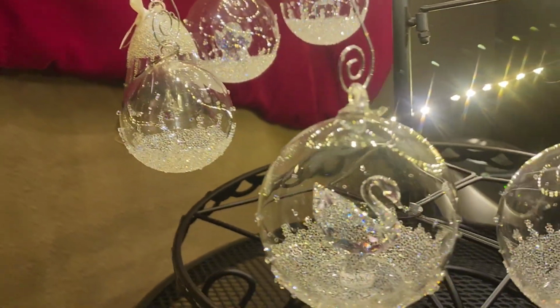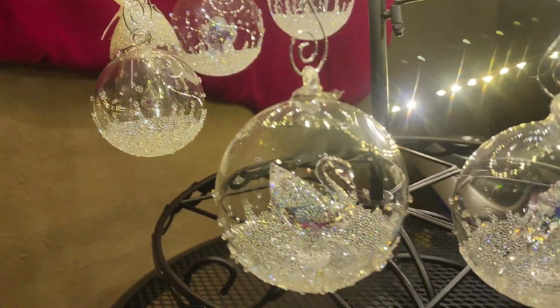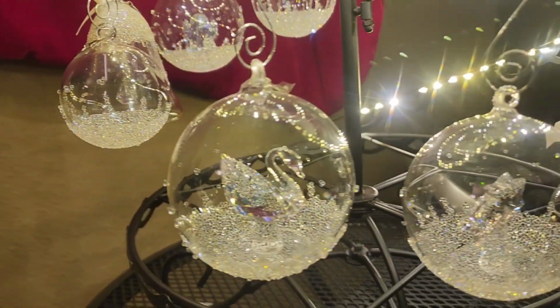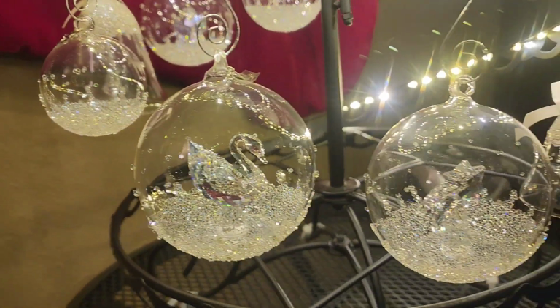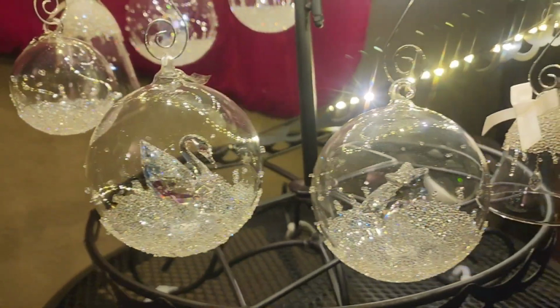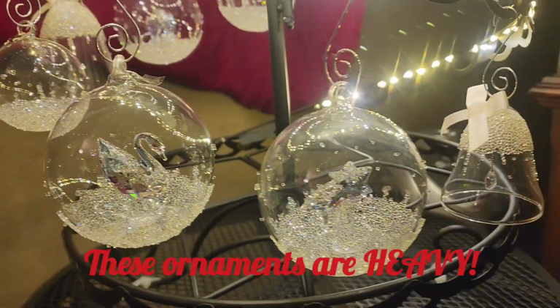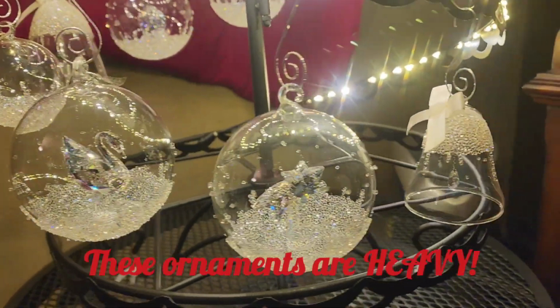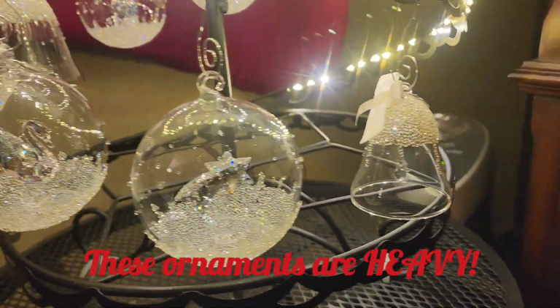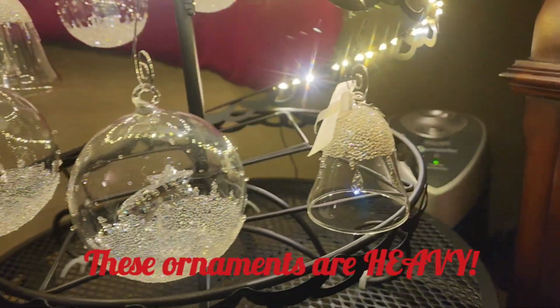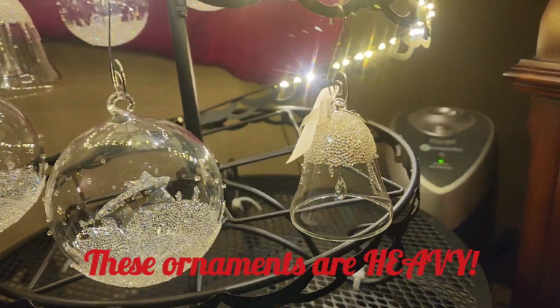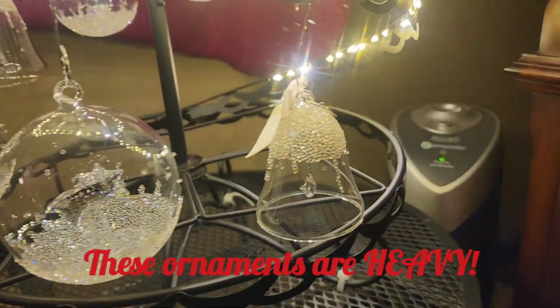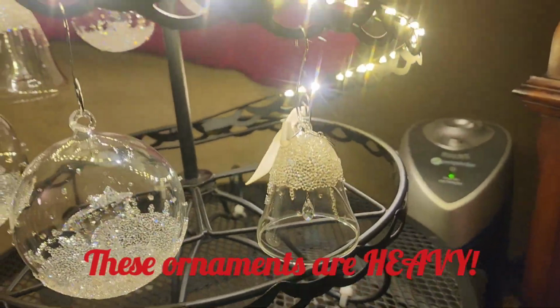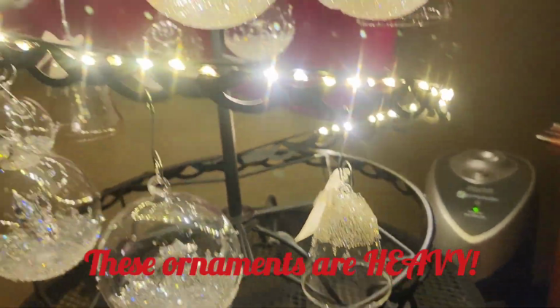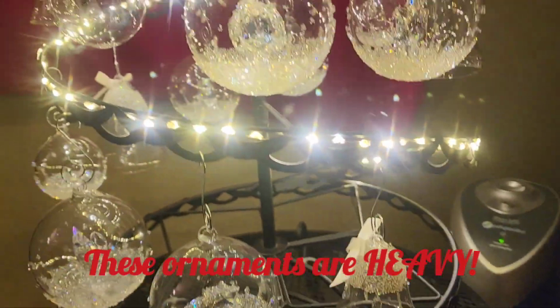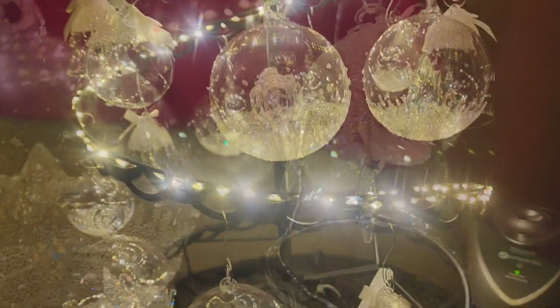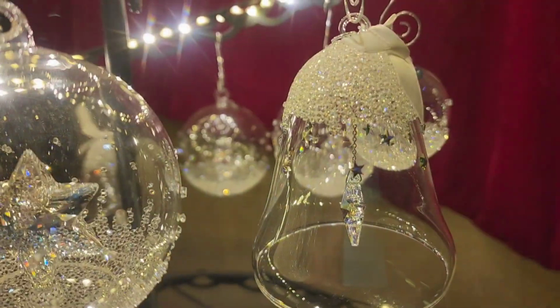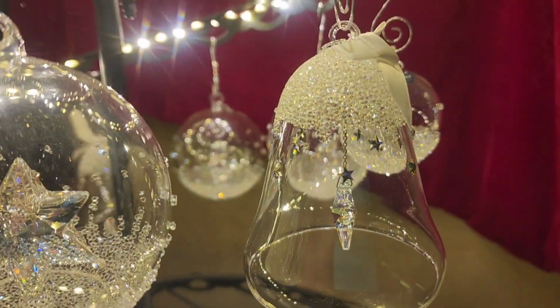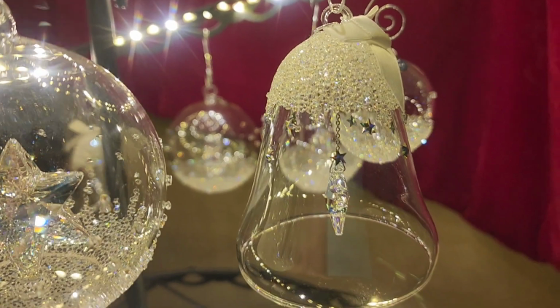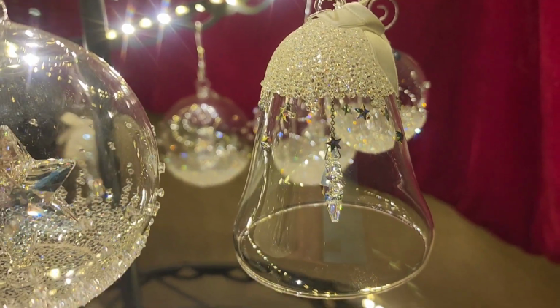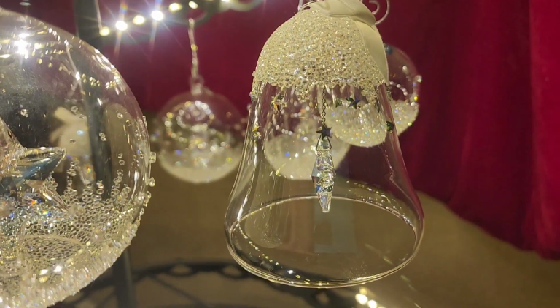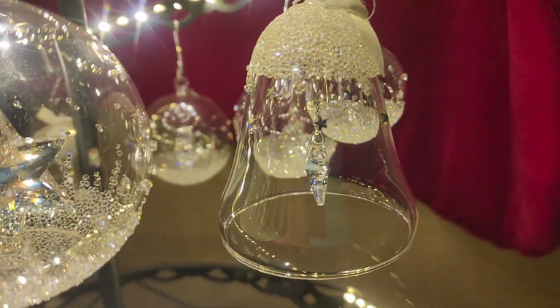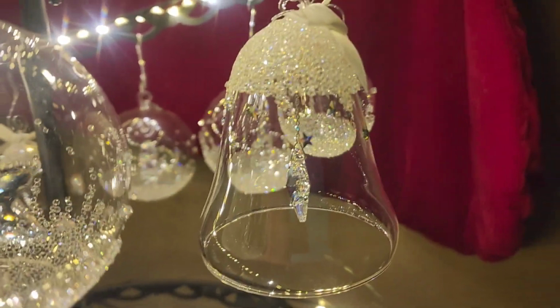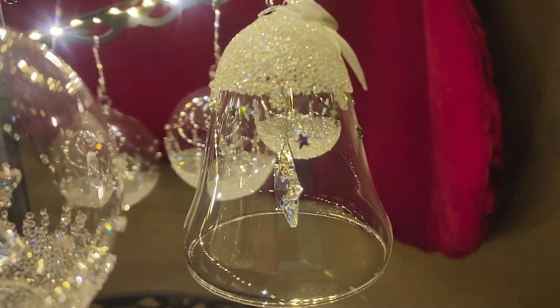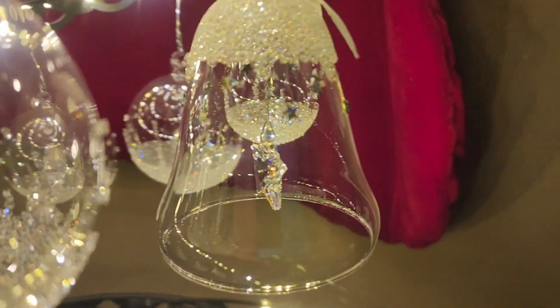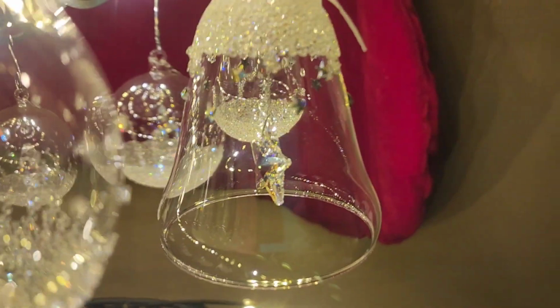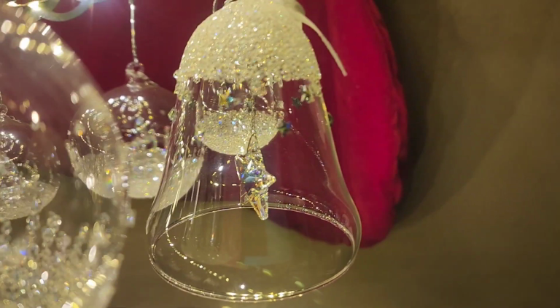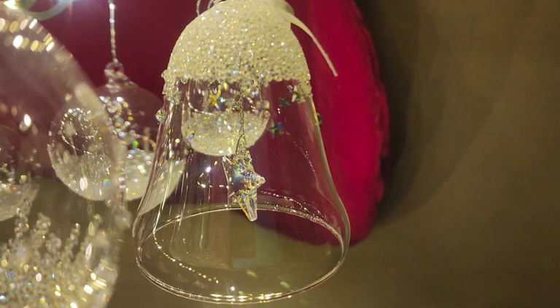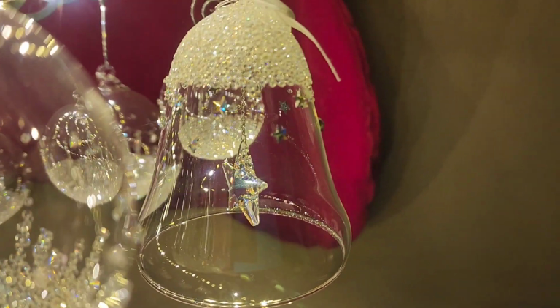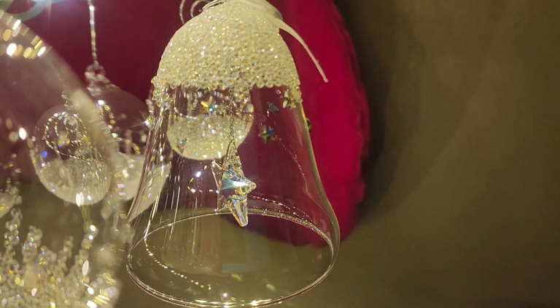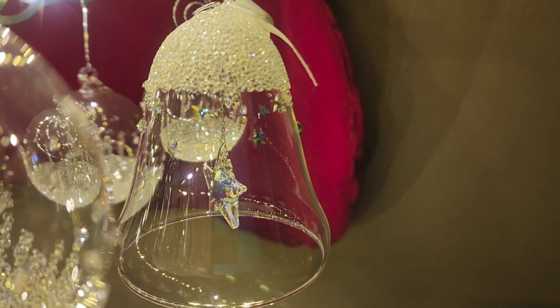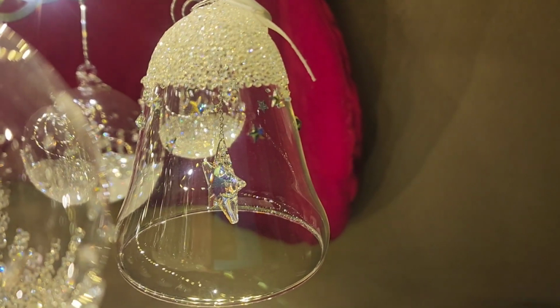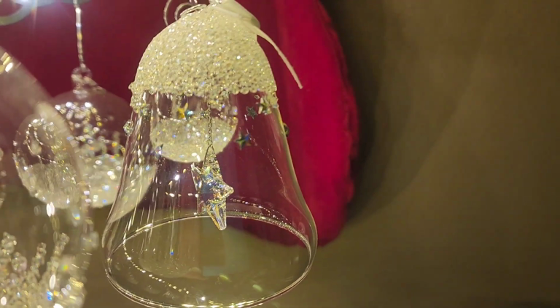I did get these super heavy duty hooks to hang the ornaments on. You can see here this one's a little bit different — it's a bell and it's got stars, and it's got a star inside for the bell chime.